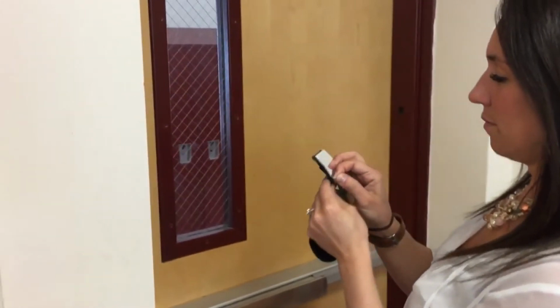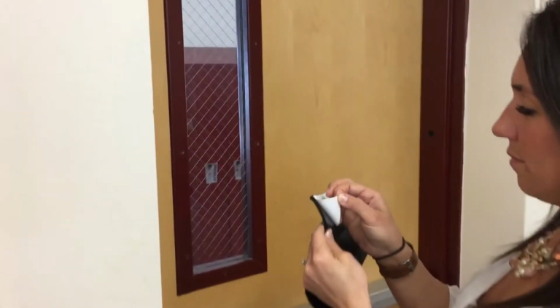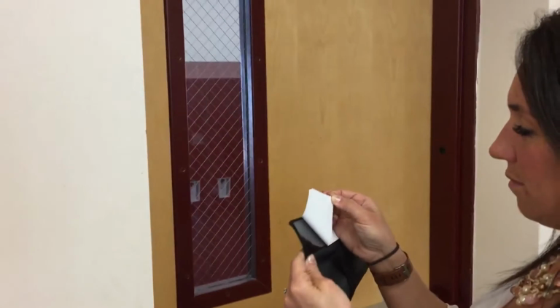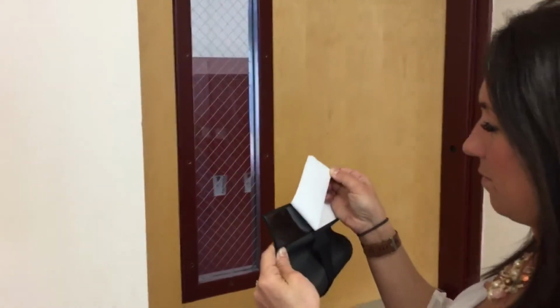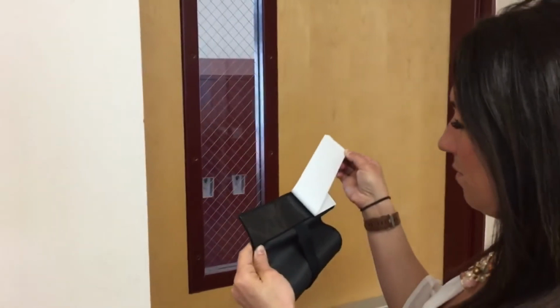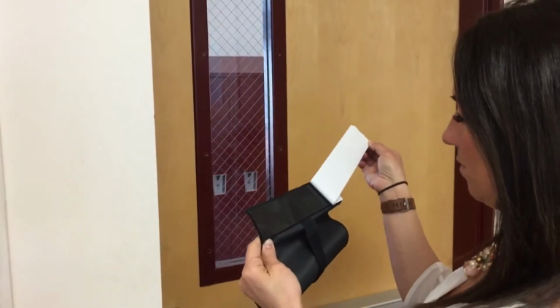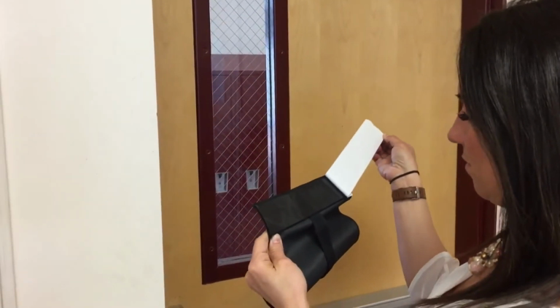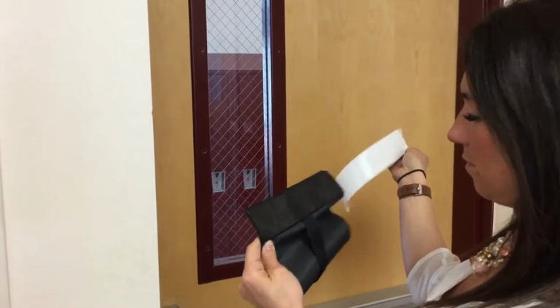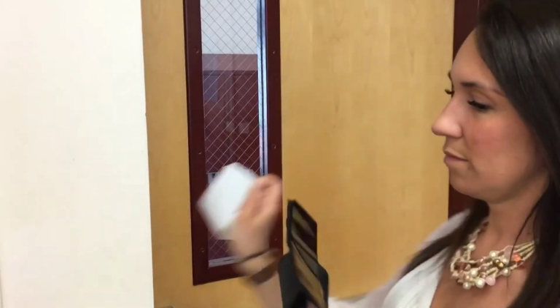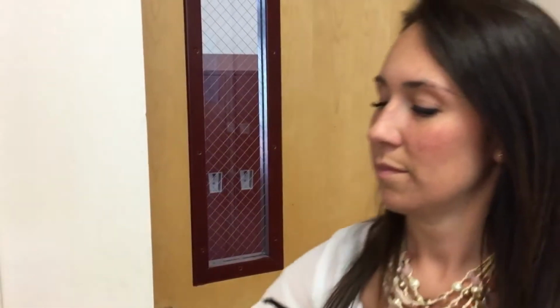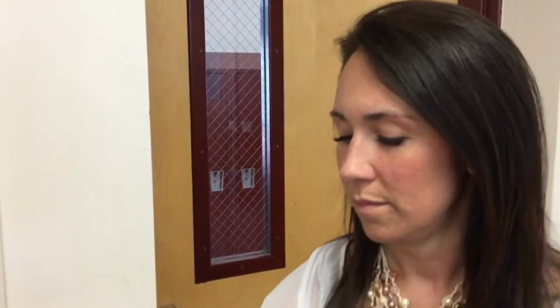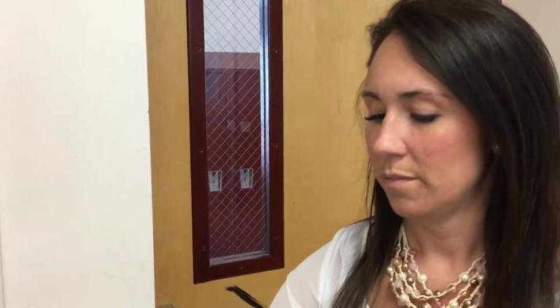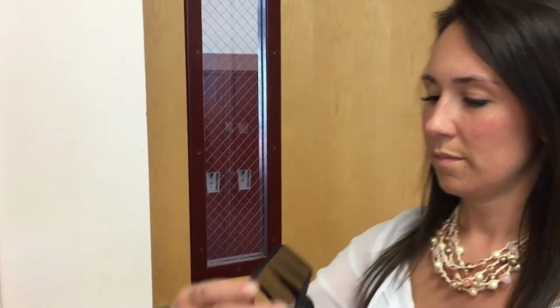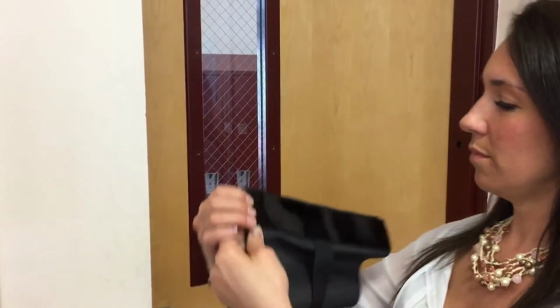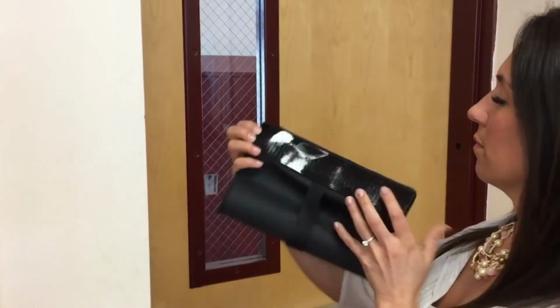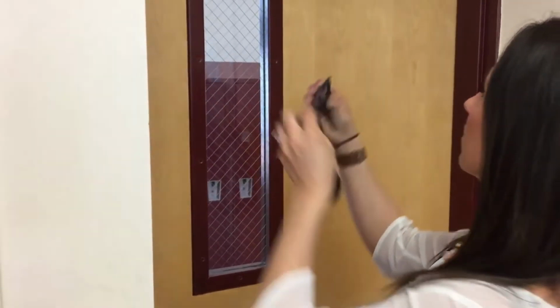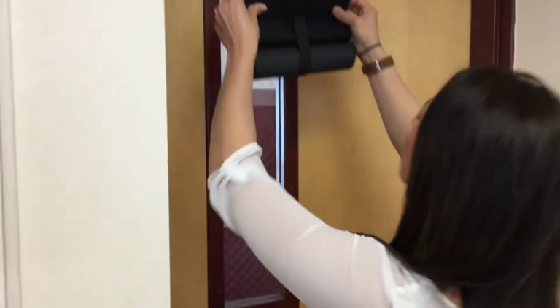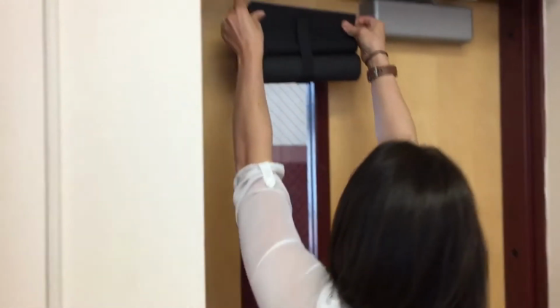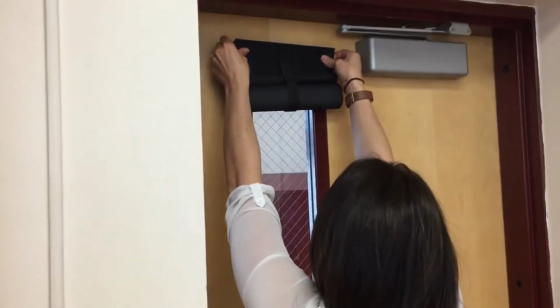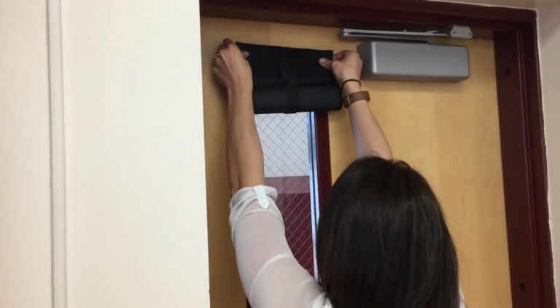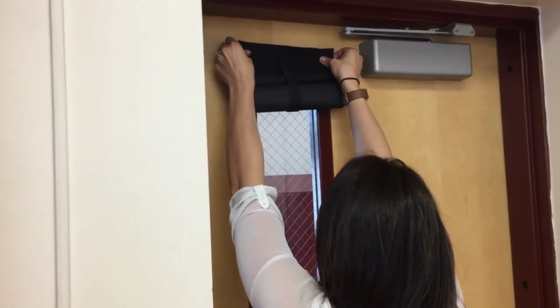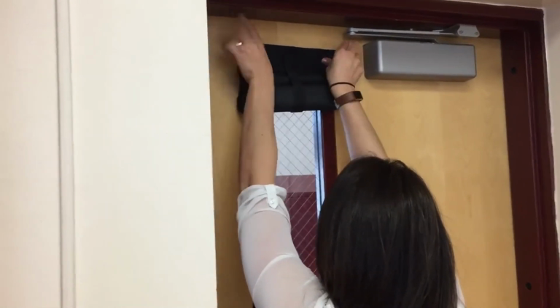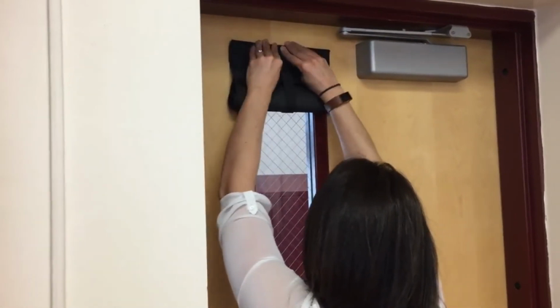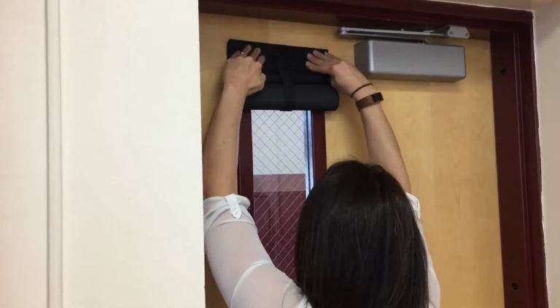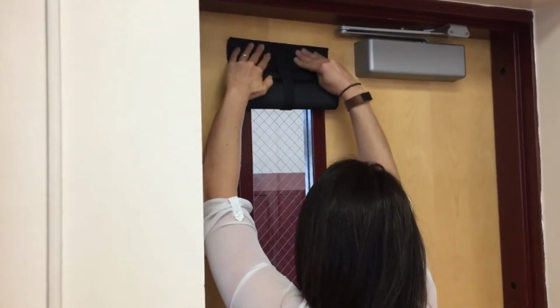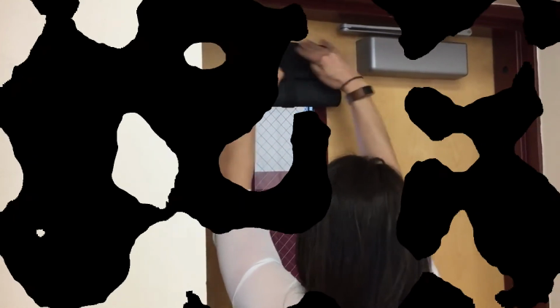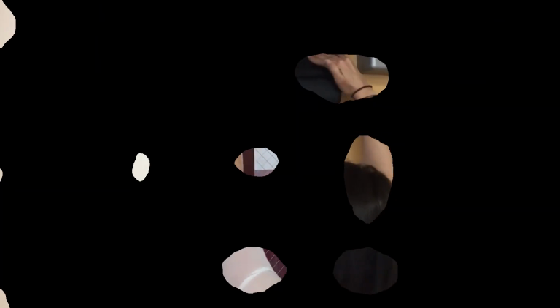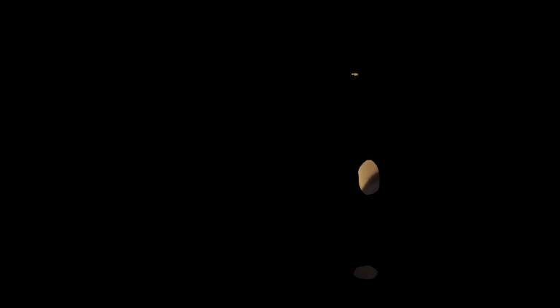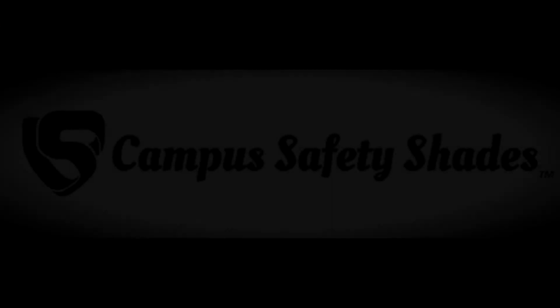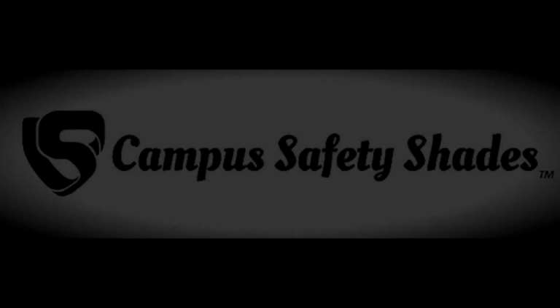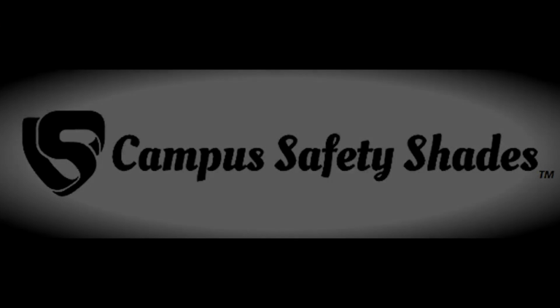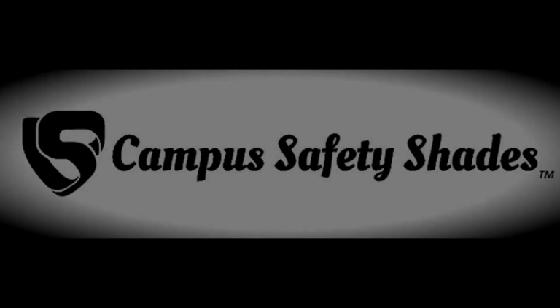Peel back the adhesive backing on the velcro, line up the adhesive velcro above the top of the window frame, and press firmly against the door. Now you have installed your Campus Safety Shade.